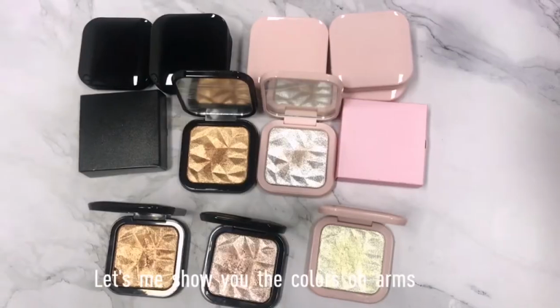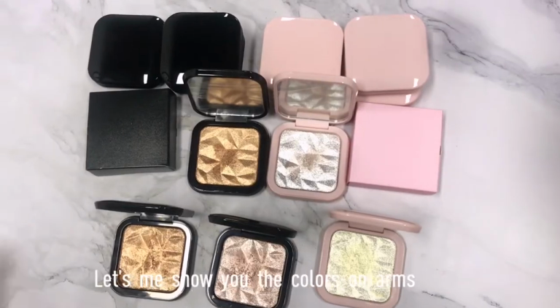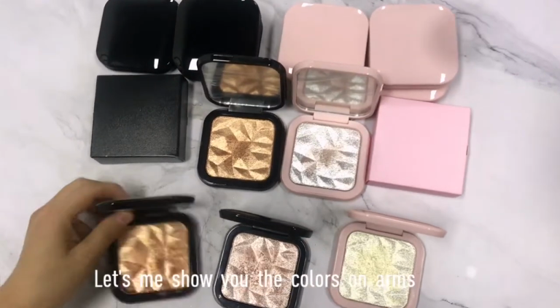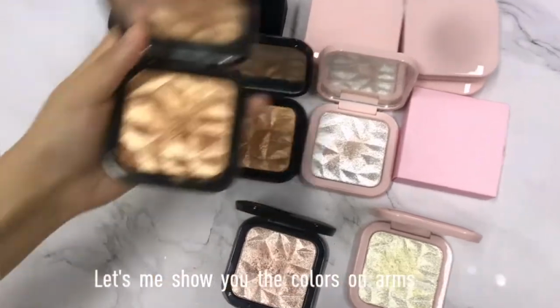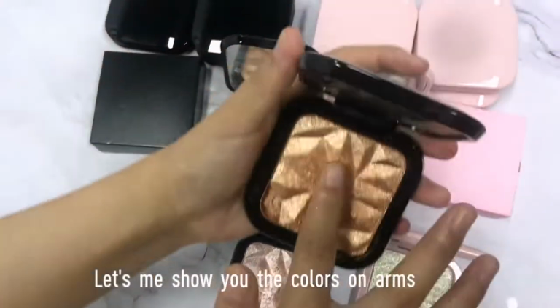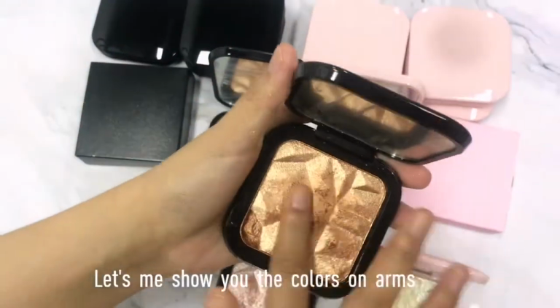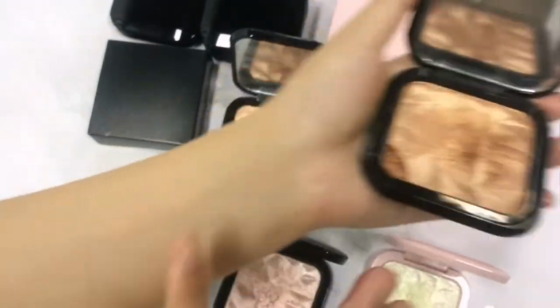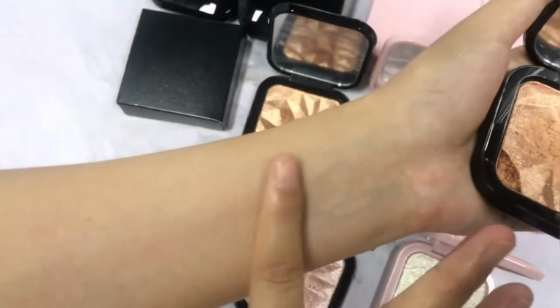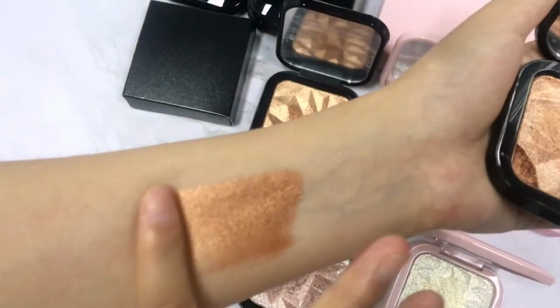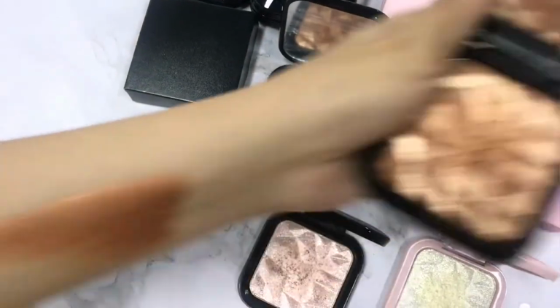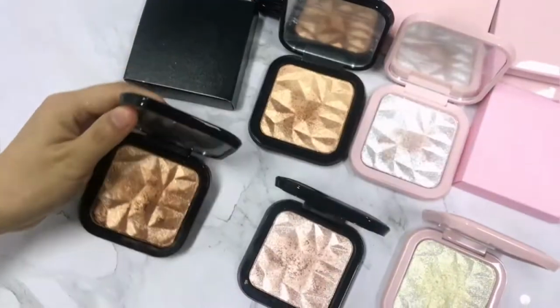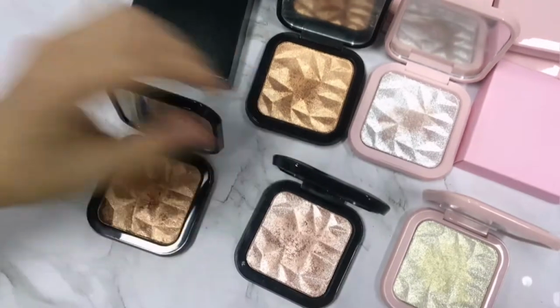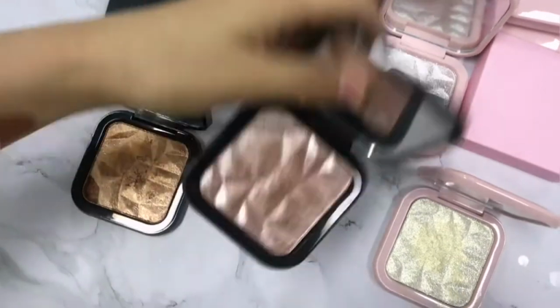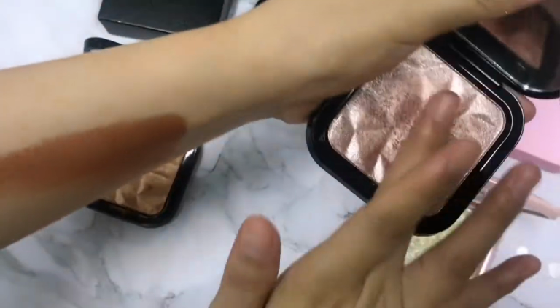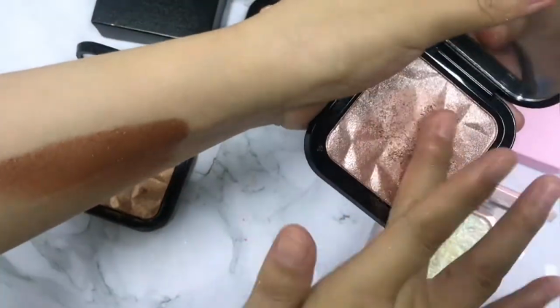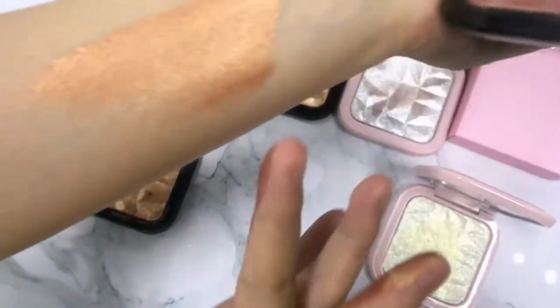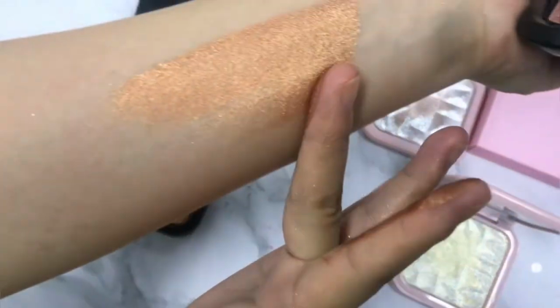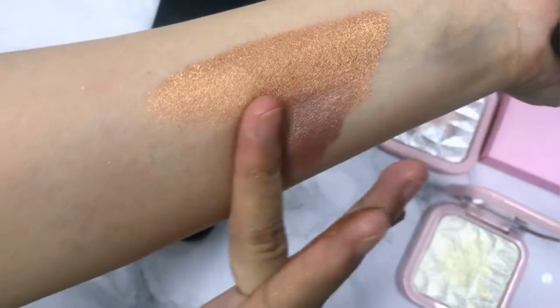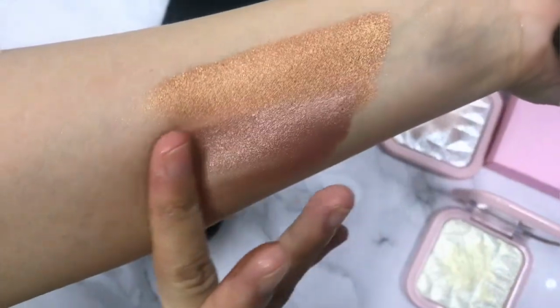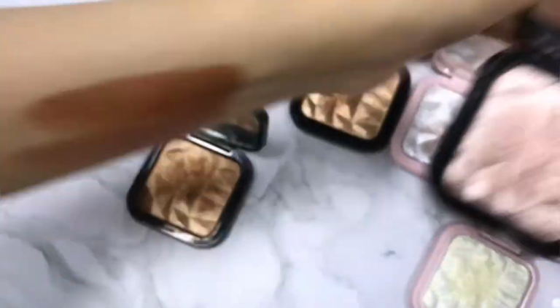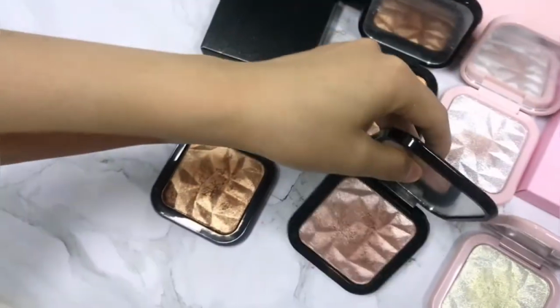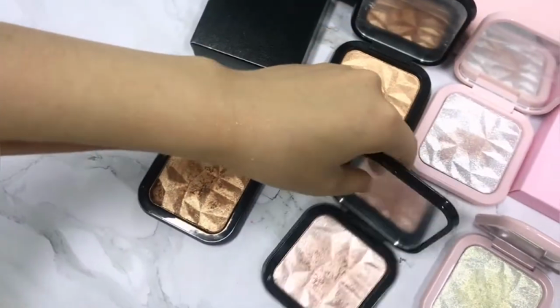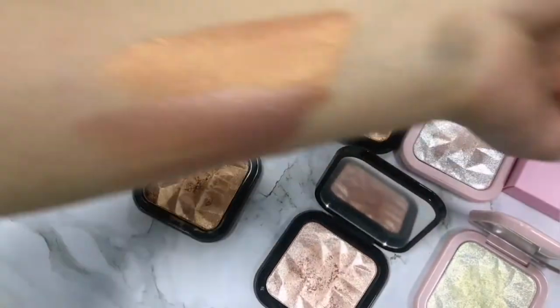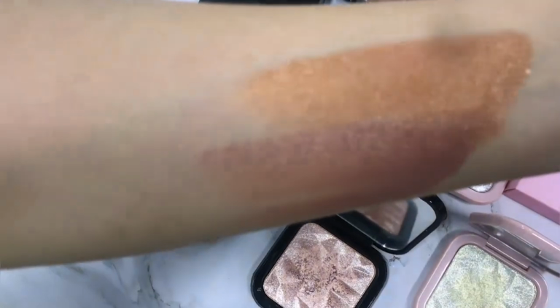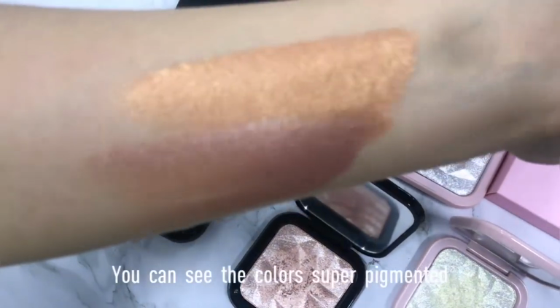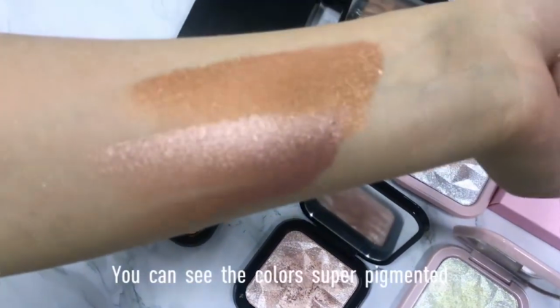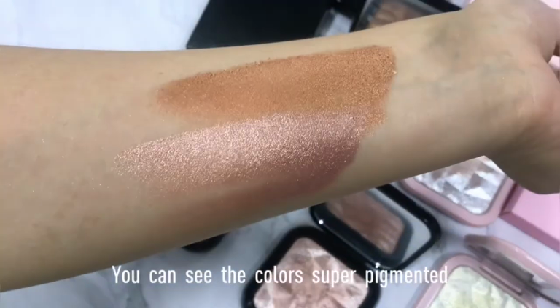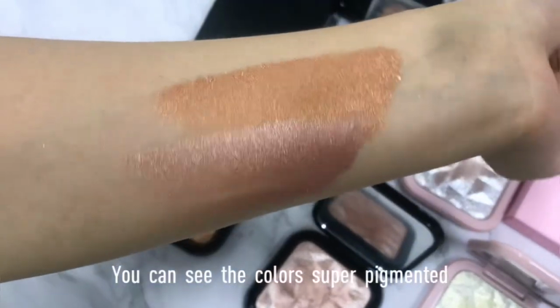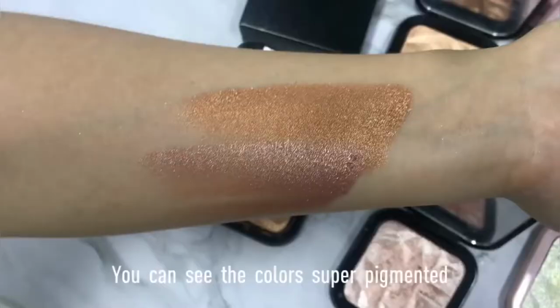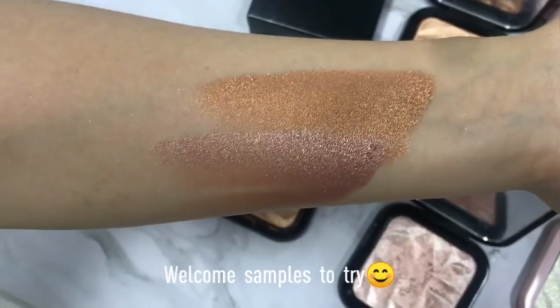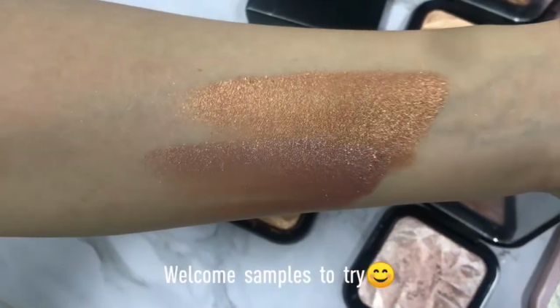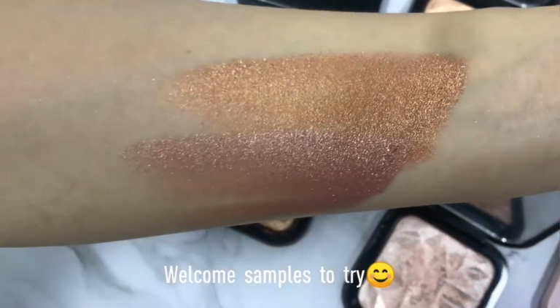Let me show you the colors on my arm. You can see the color is super pigmented — you must try it.